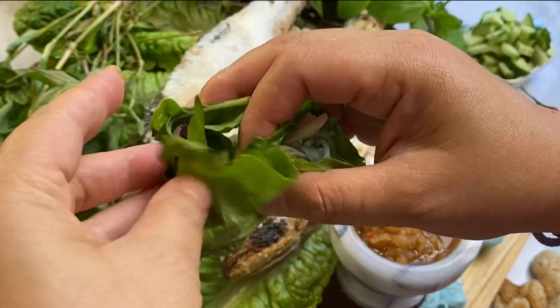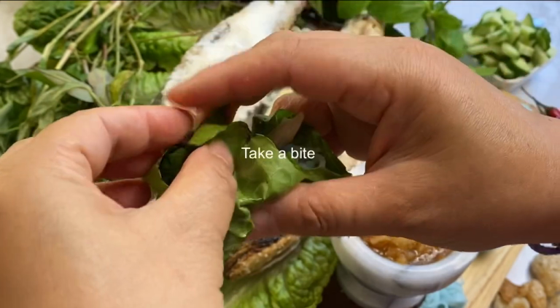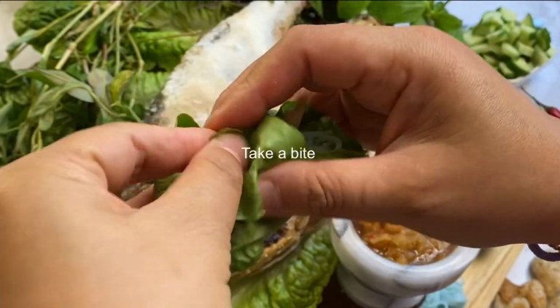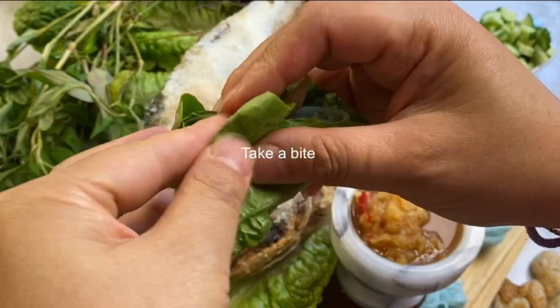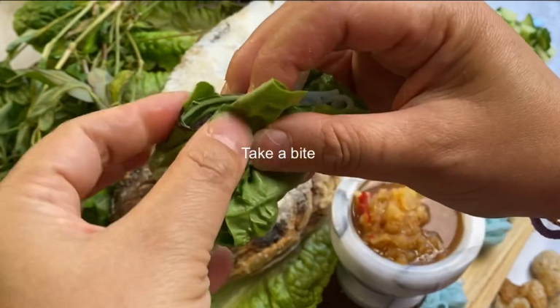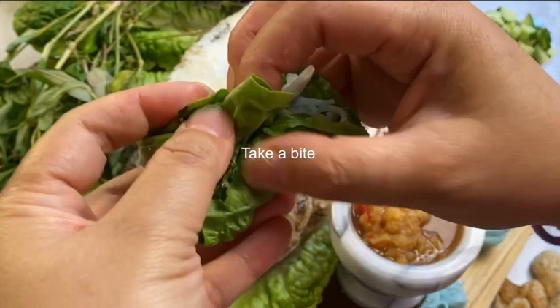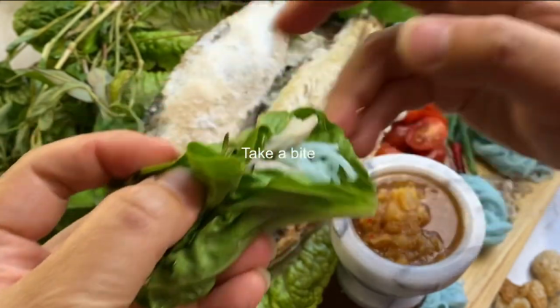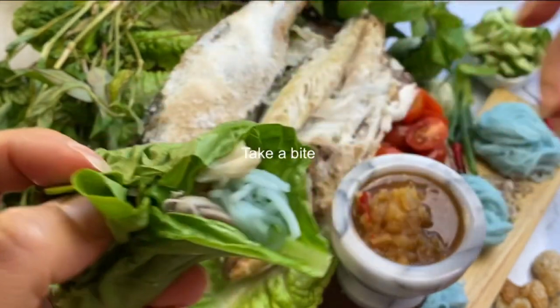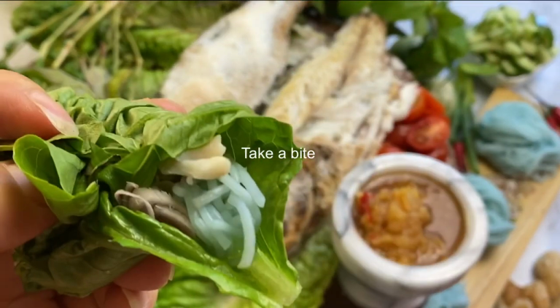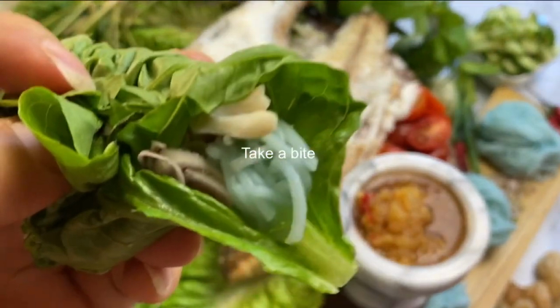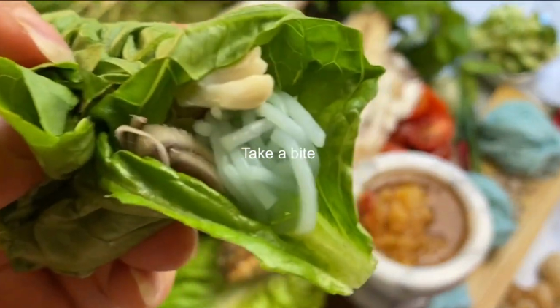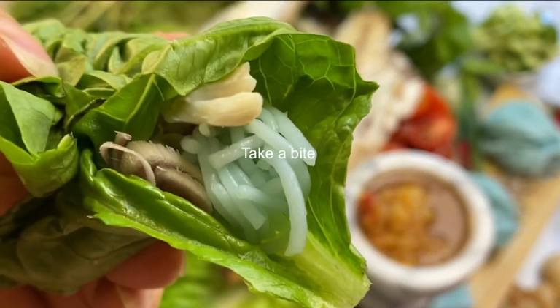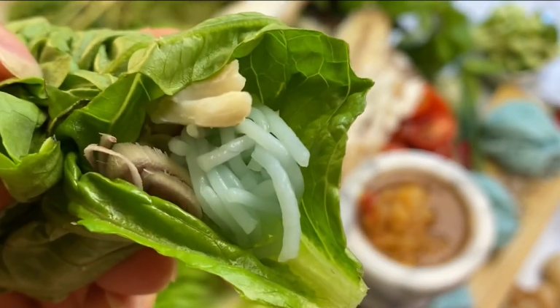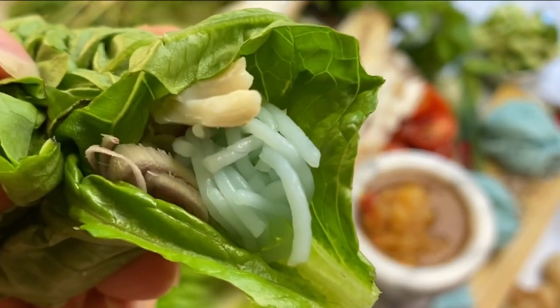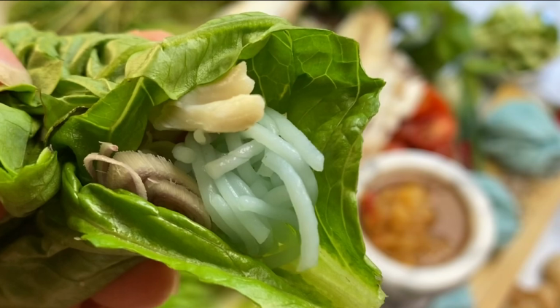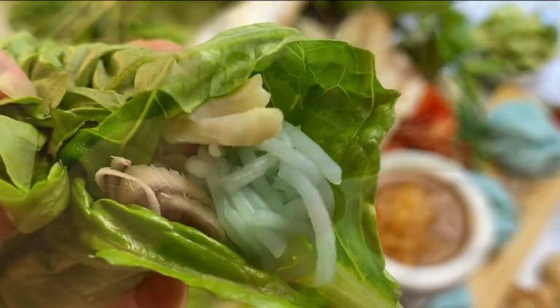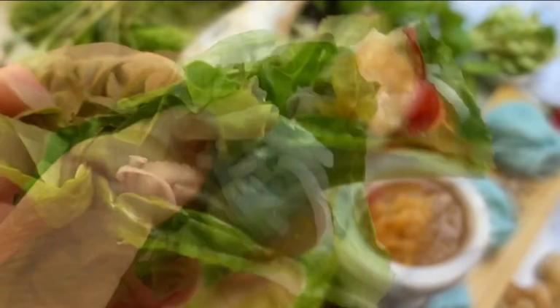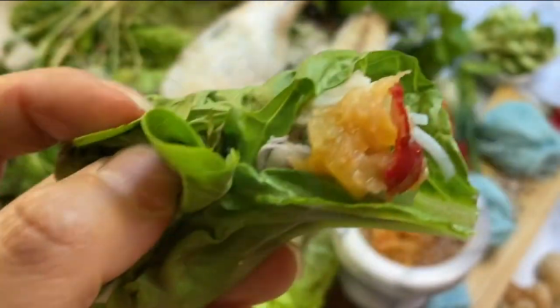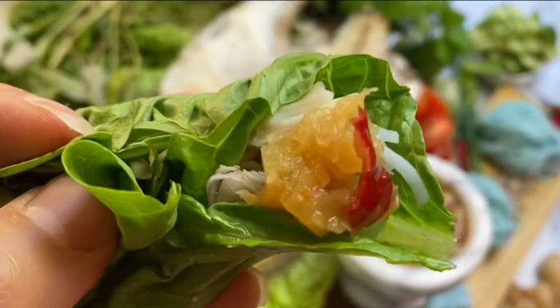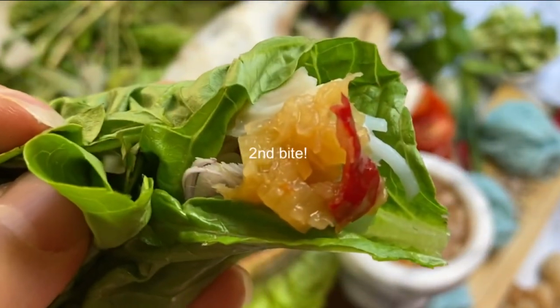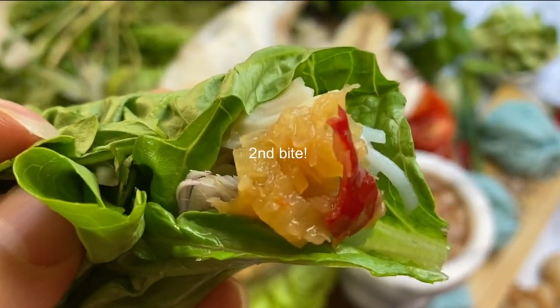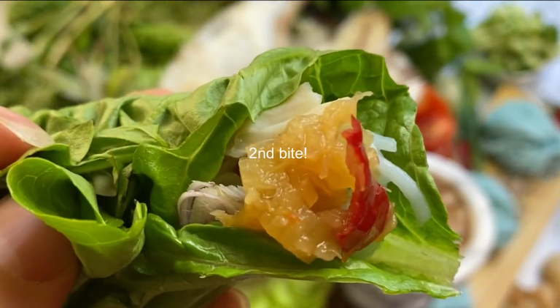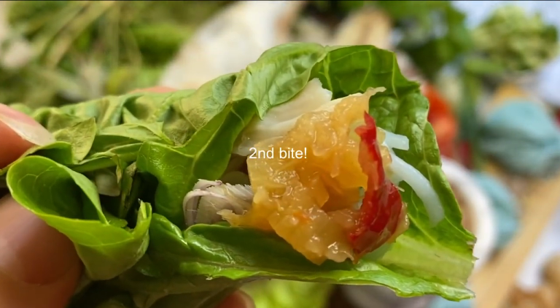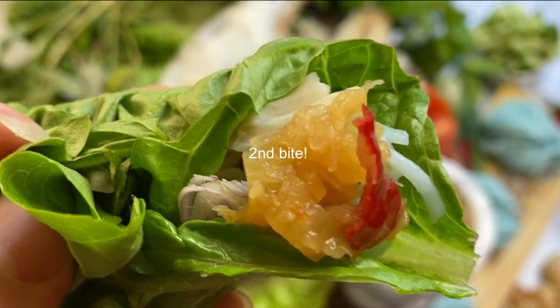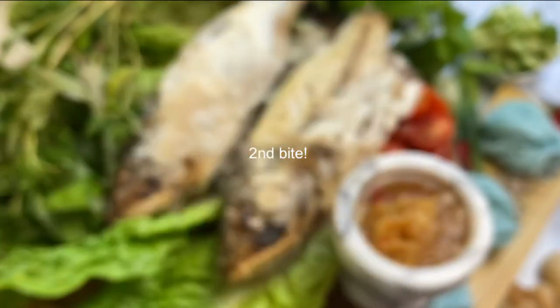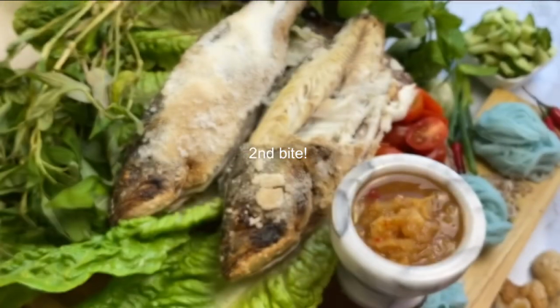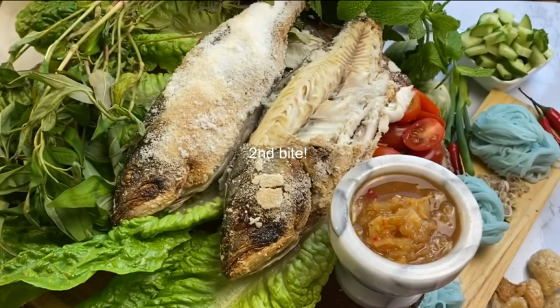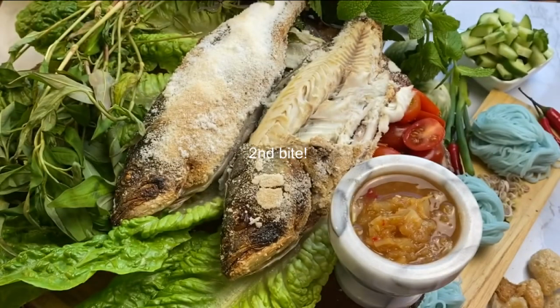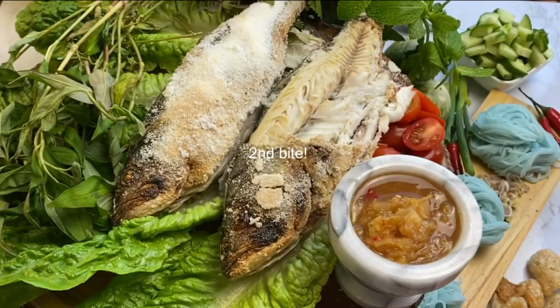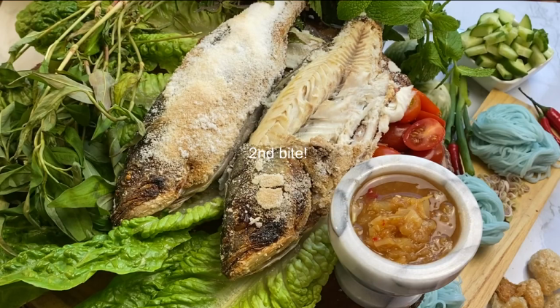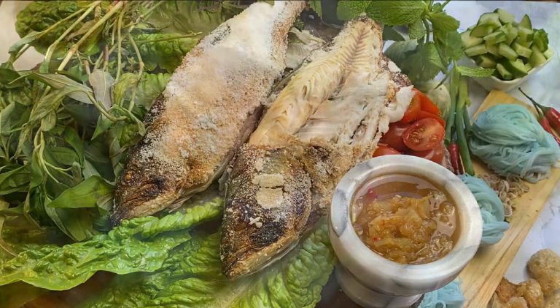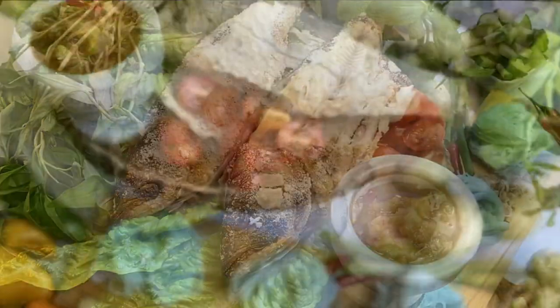Thank you fam for watching my recipe video. I hope you guys enjoyed this recipe. If you did, go ahead and subscribe to my channel so you could get the first notification of the next video. Thank you!